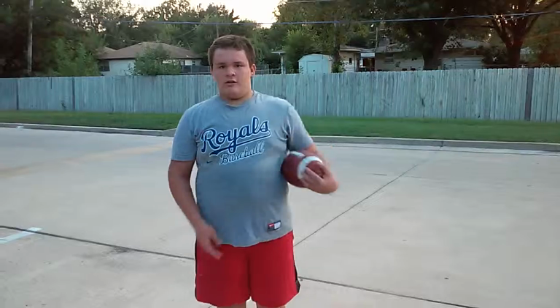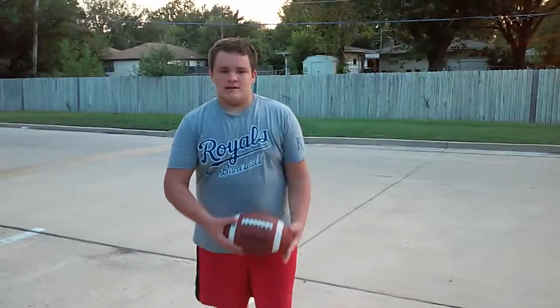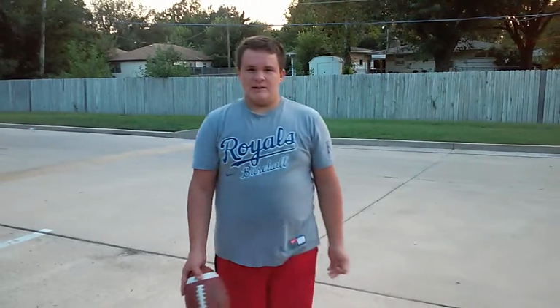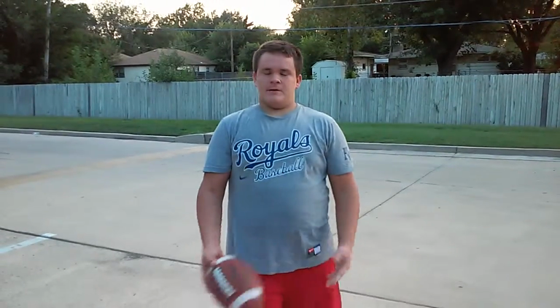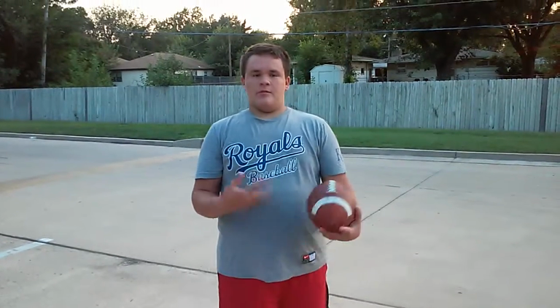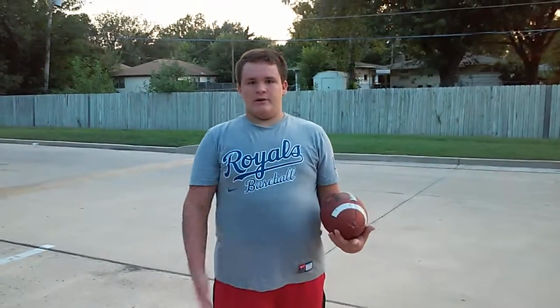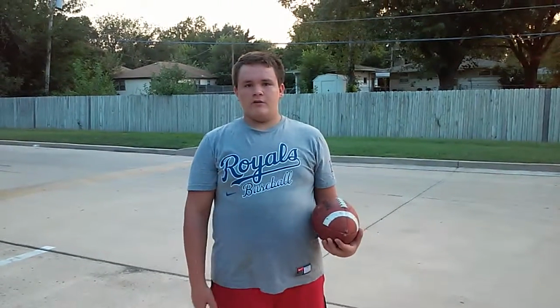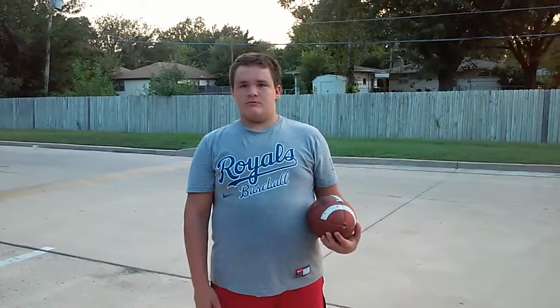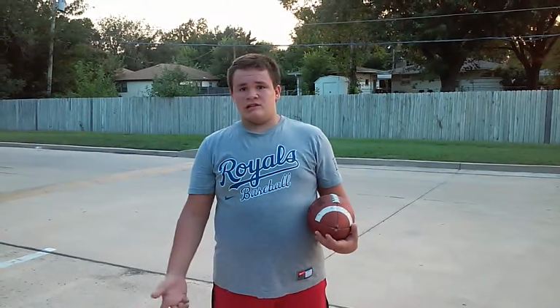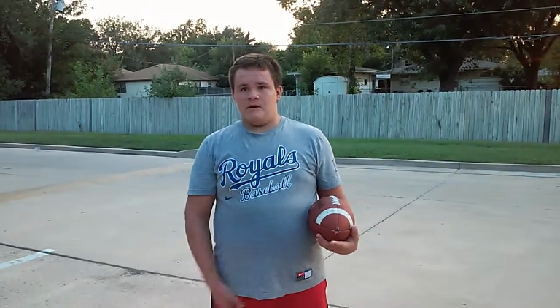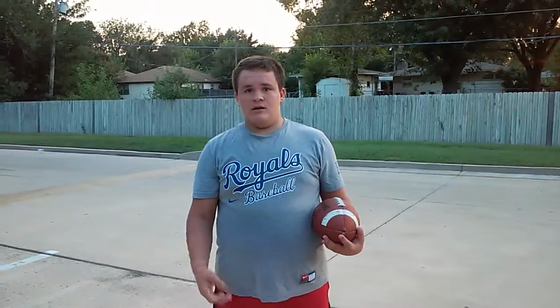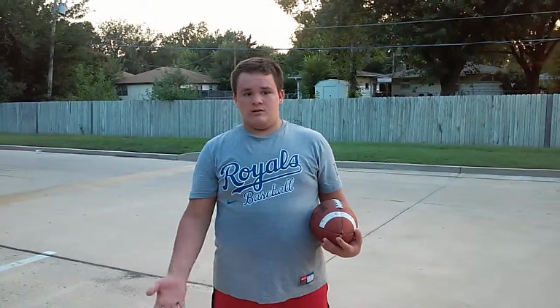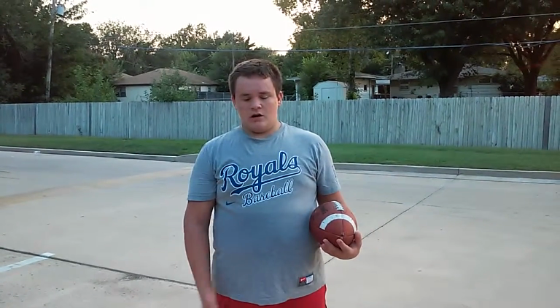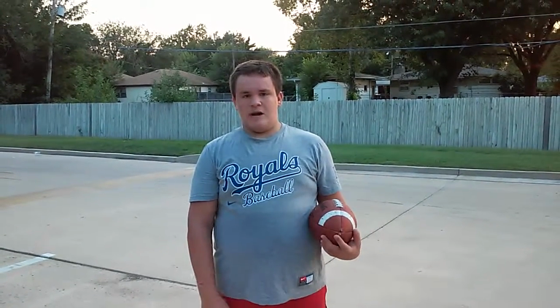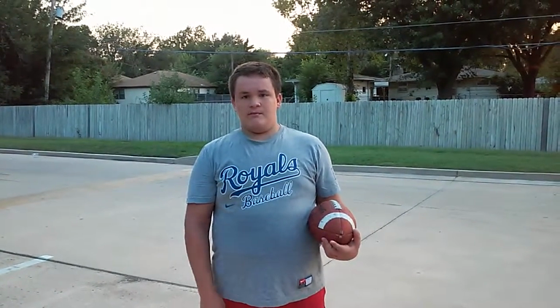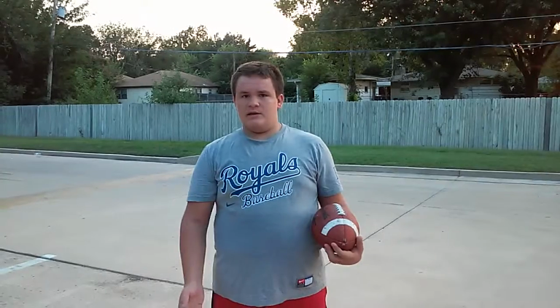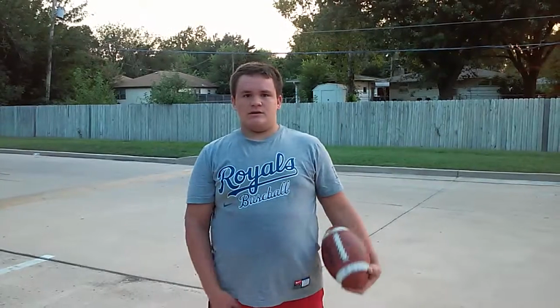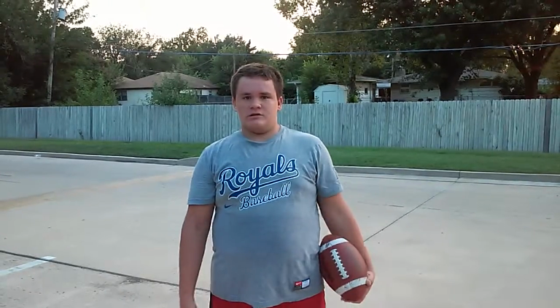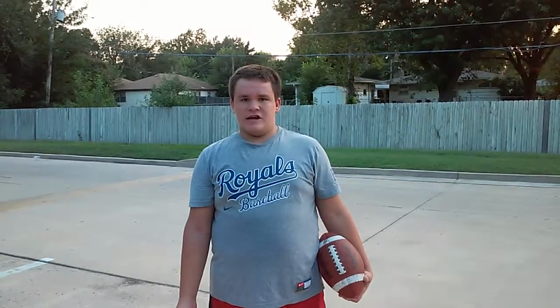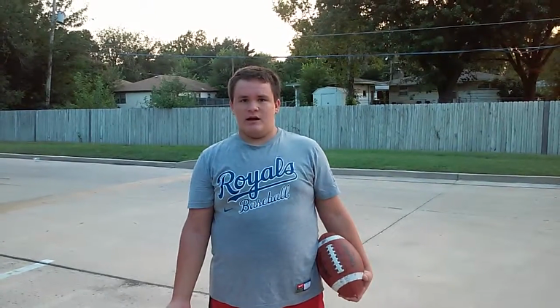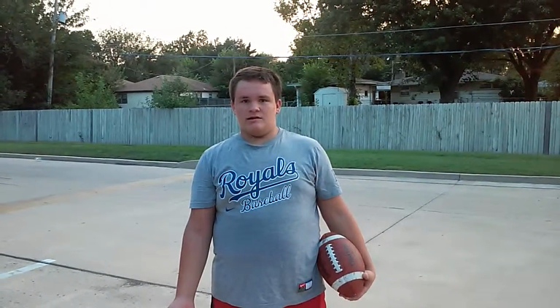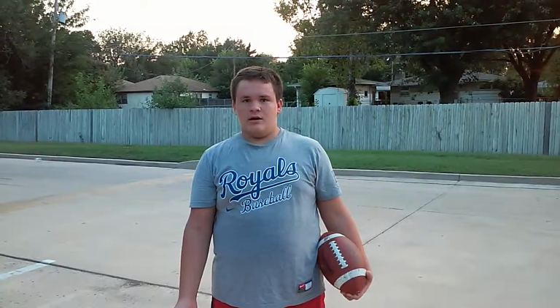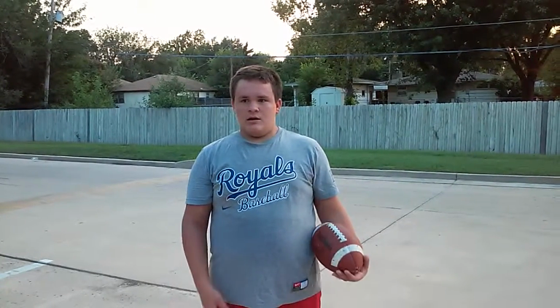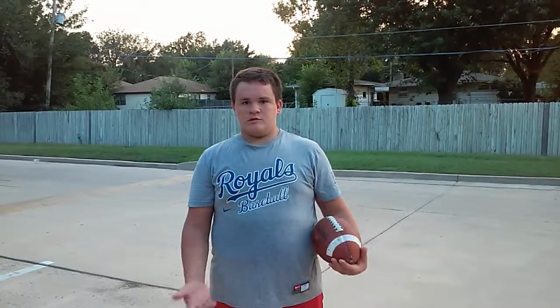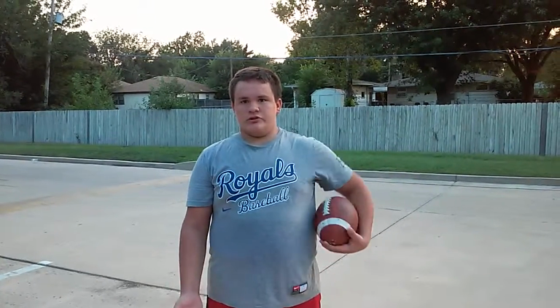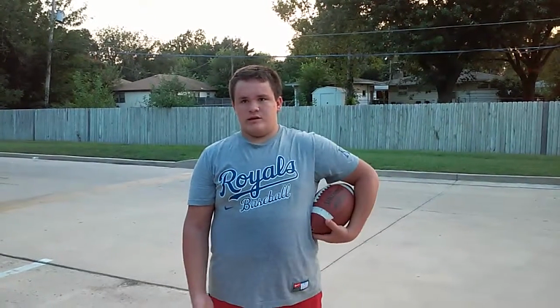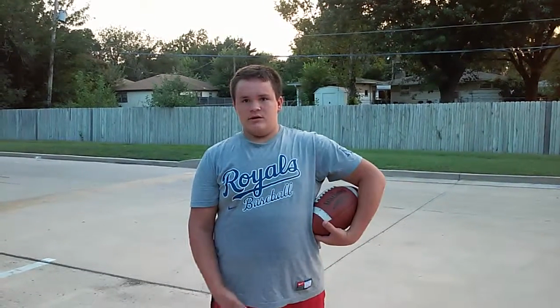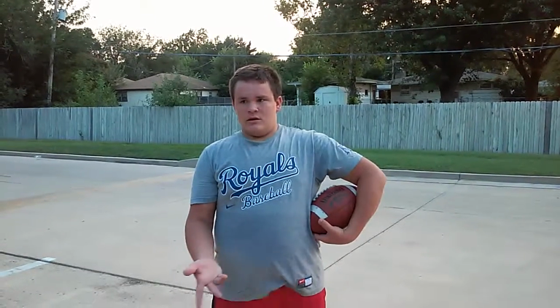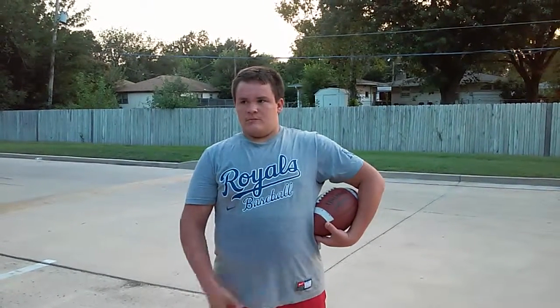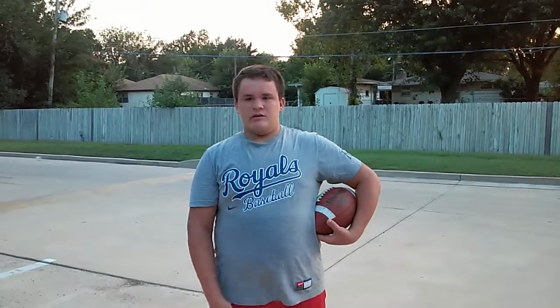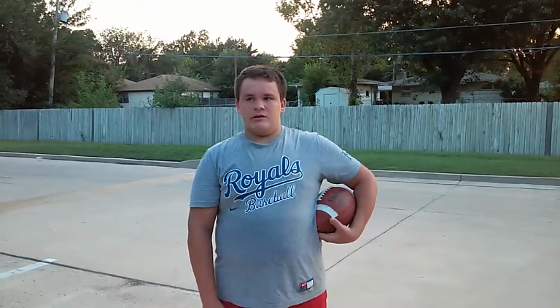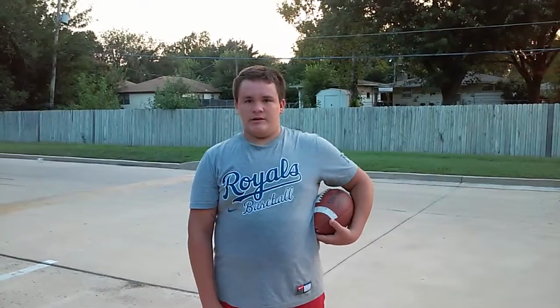Hello guys, my name is Brennan Cope. I'm going to be going over some long snapping and shotgun snapping, and maybe even some under center snapping techniques today. And also some drills and things that you can do to get better.